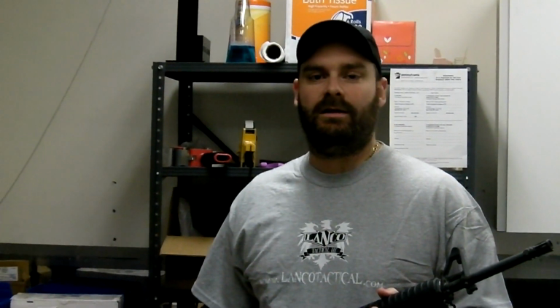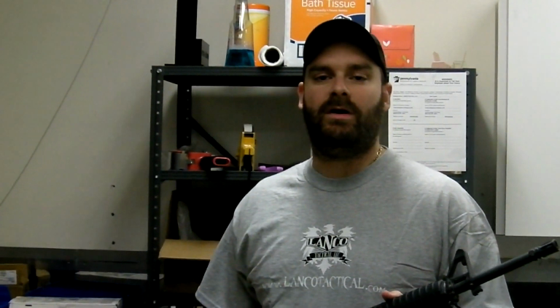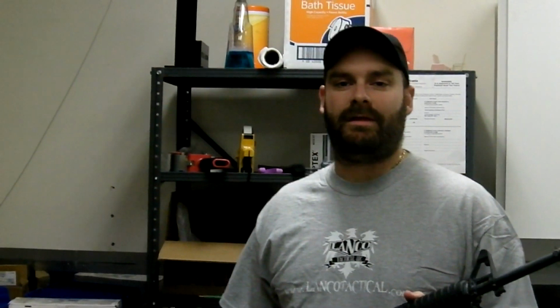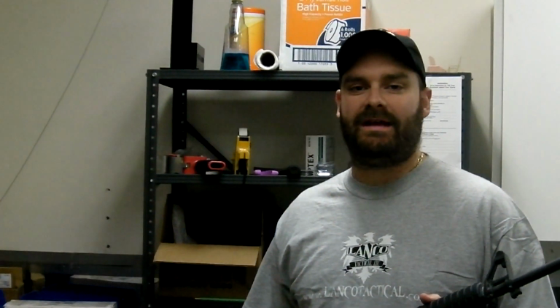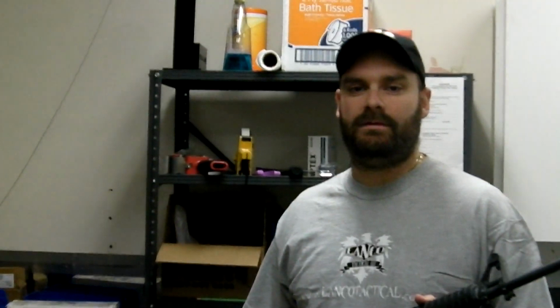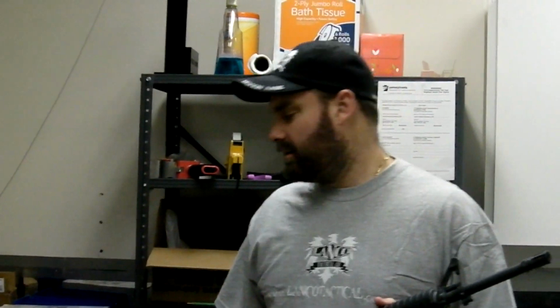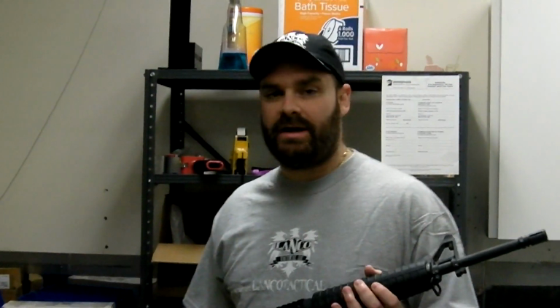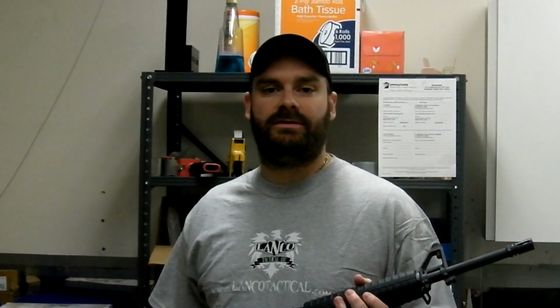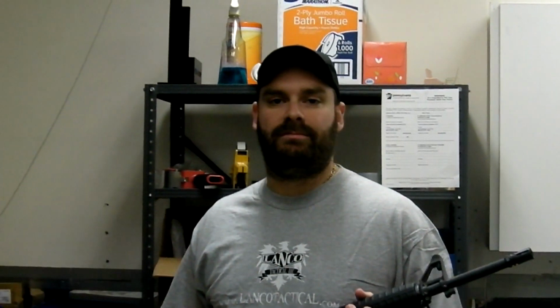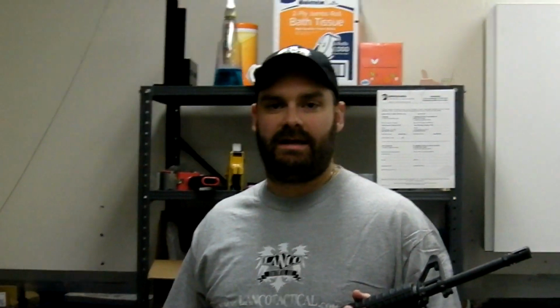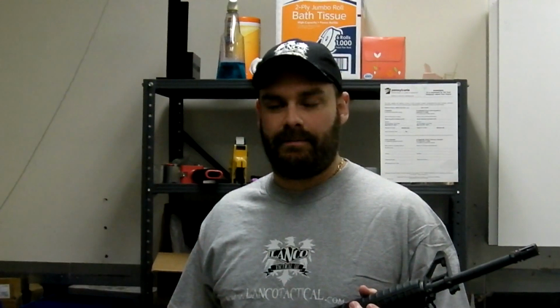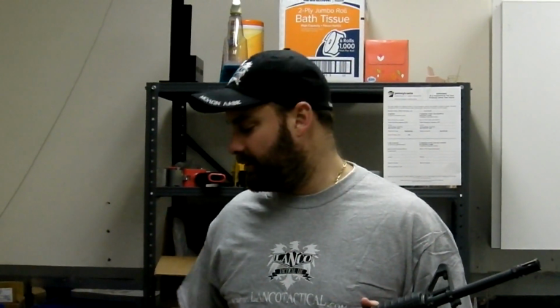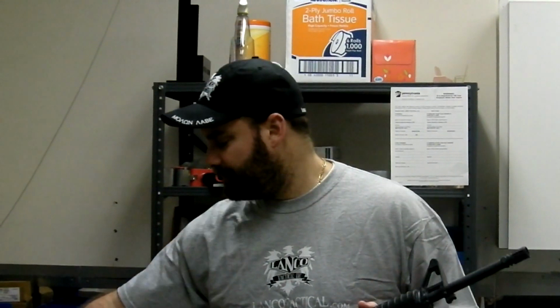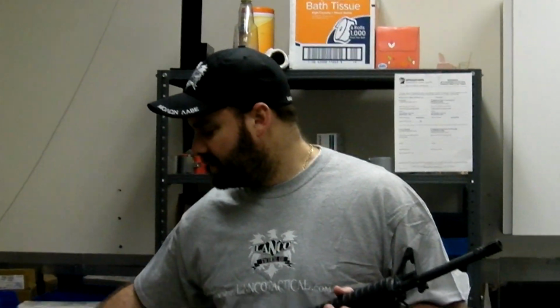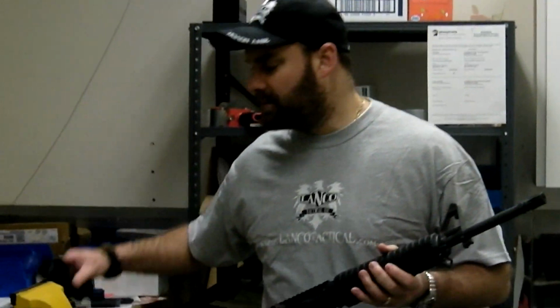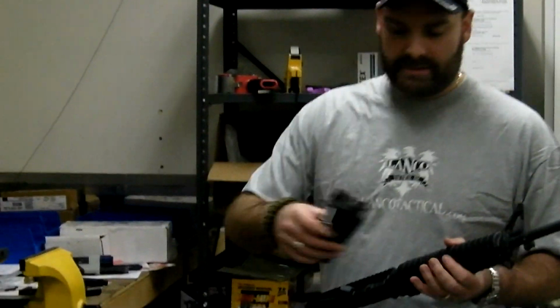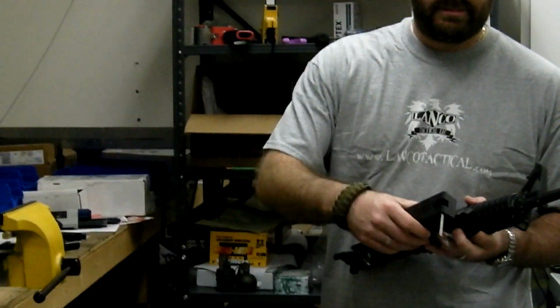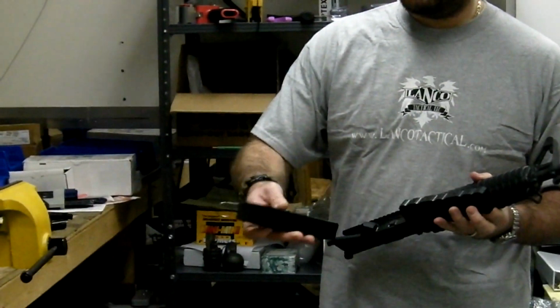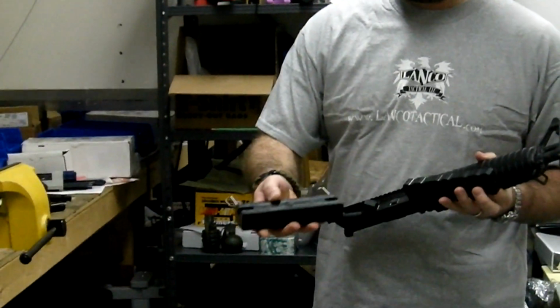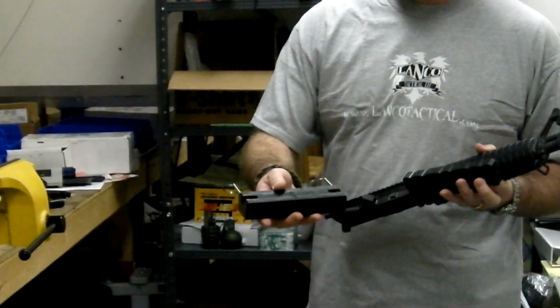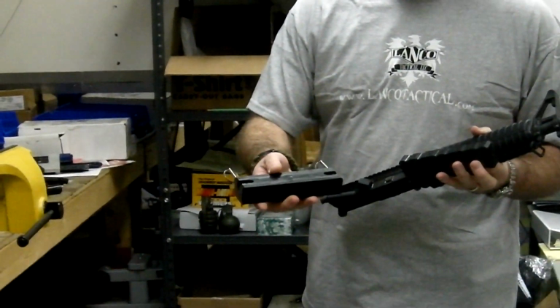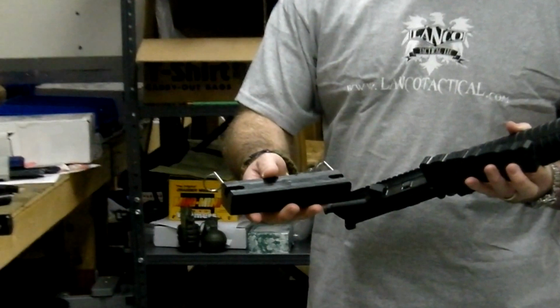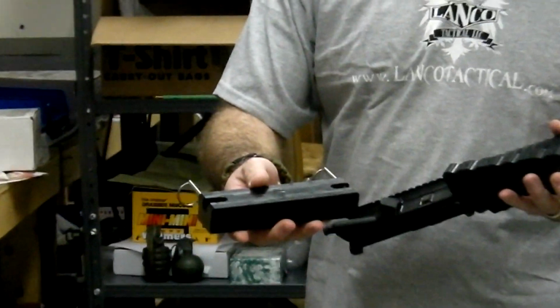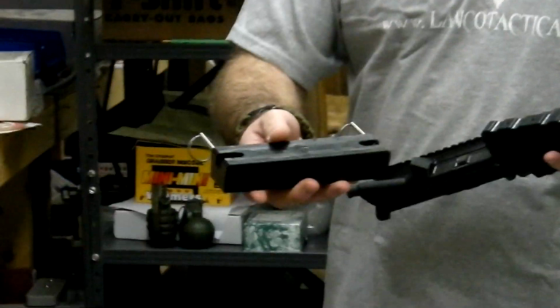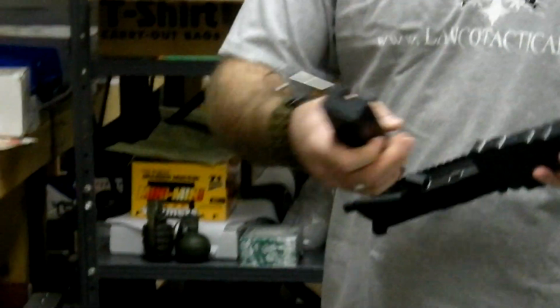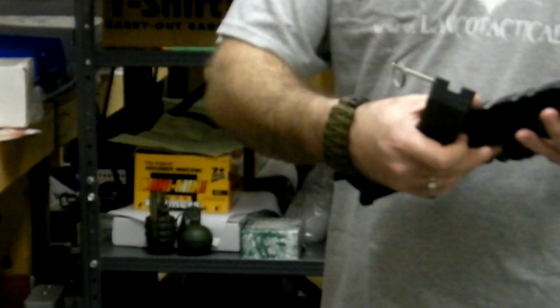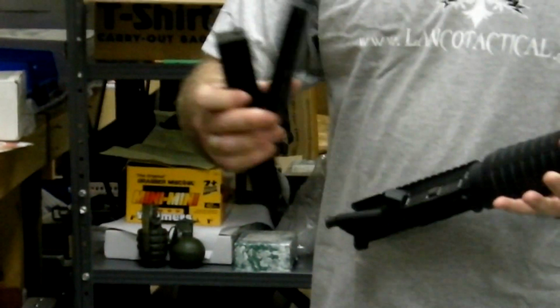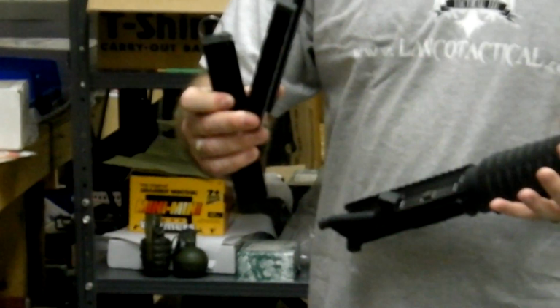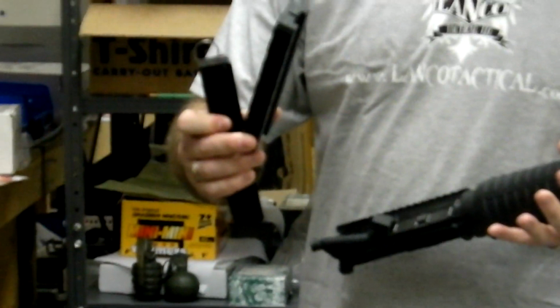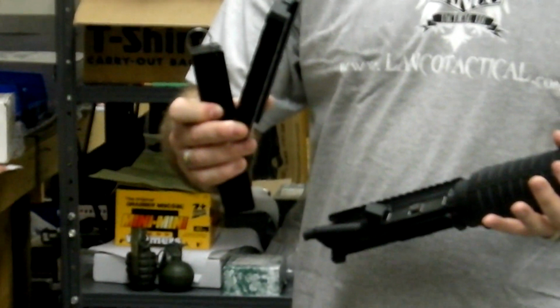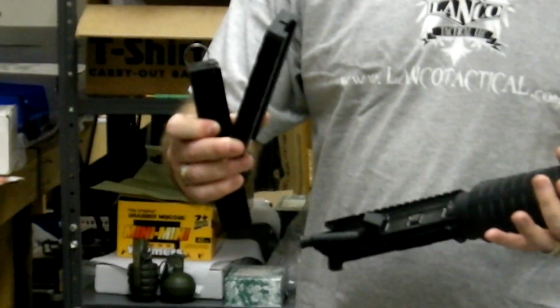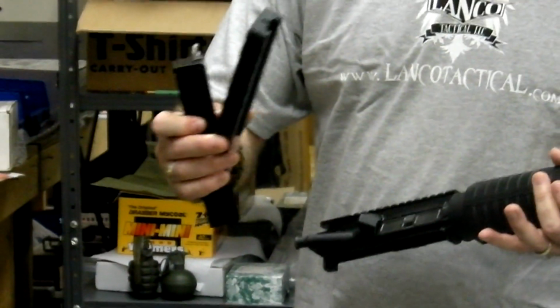Welcome to another Lanco Tactical video. We're going to show you how to use our action block set for the upper receiver. There's two components: you have your bottom part of the block that goes on the pins on the upper, and then you have your upper receiver part that goes on the Picatinny rail.